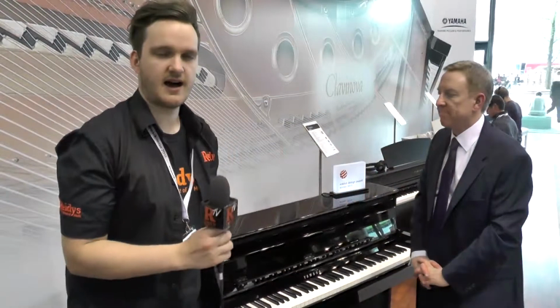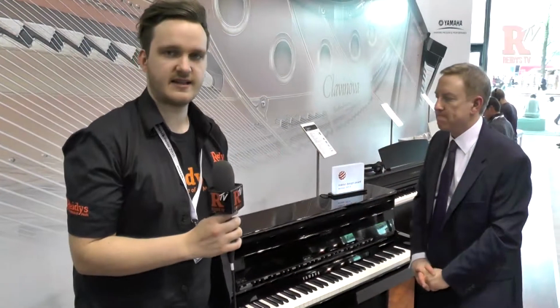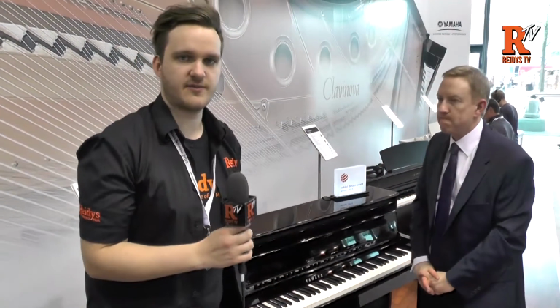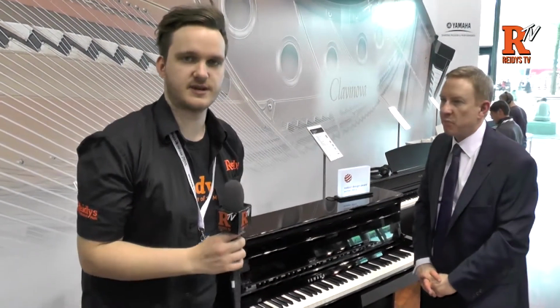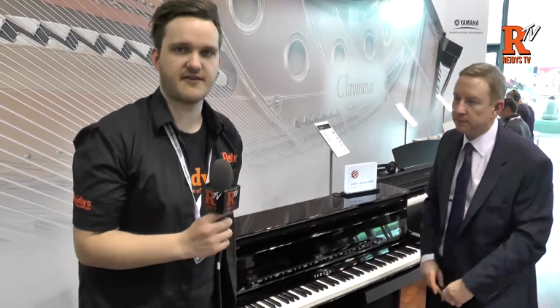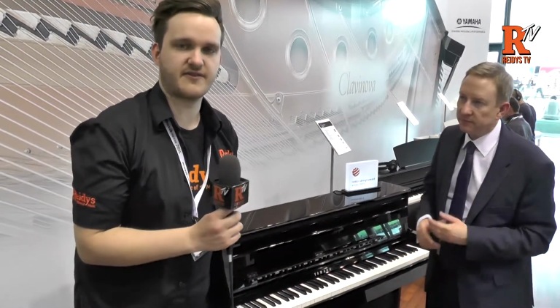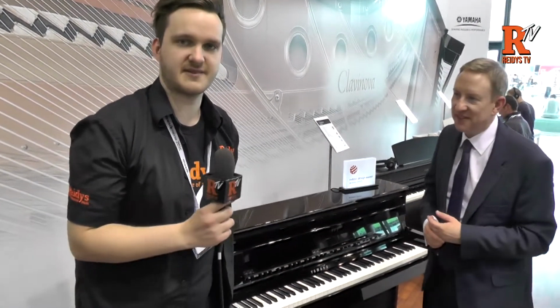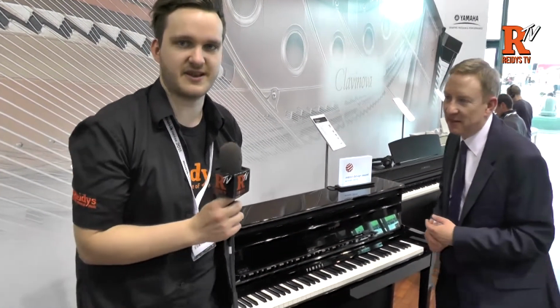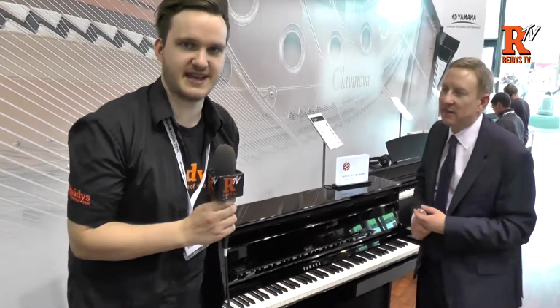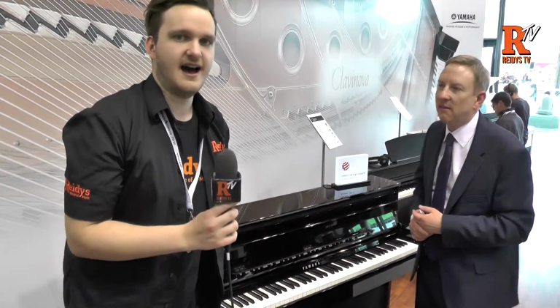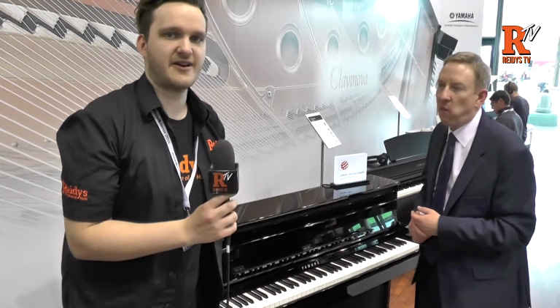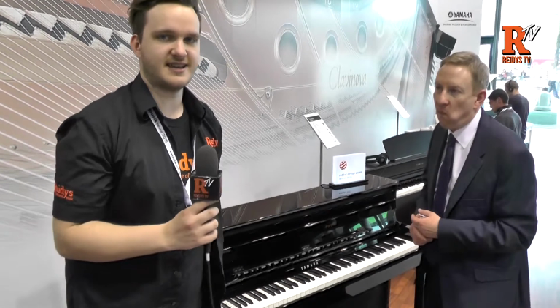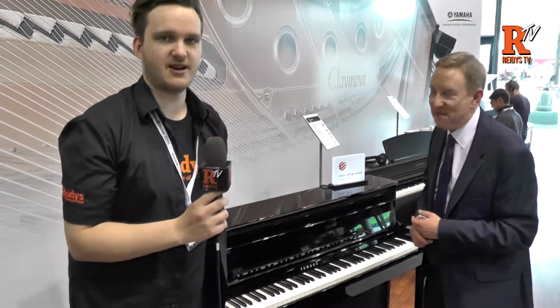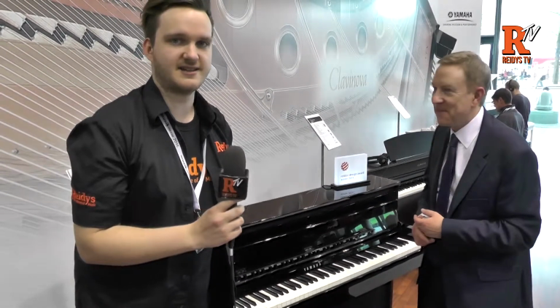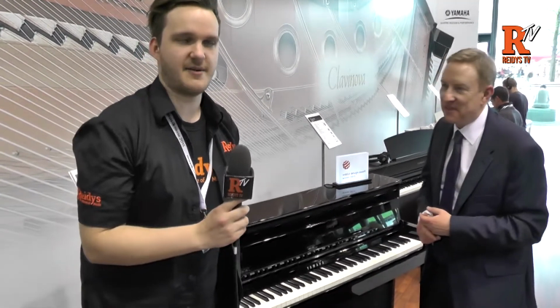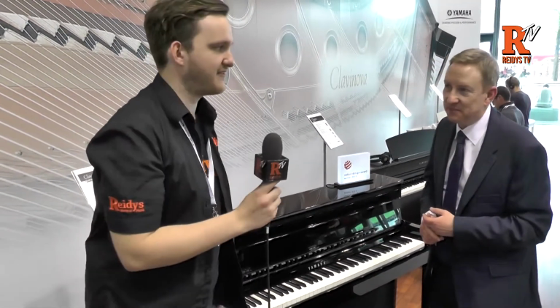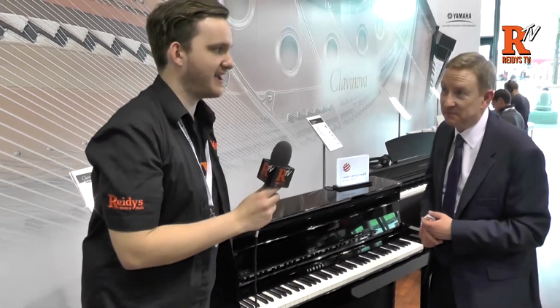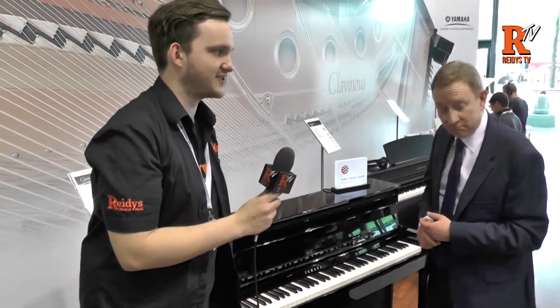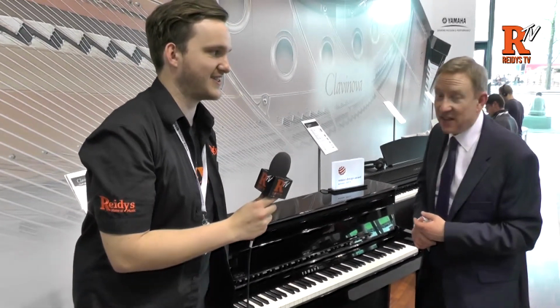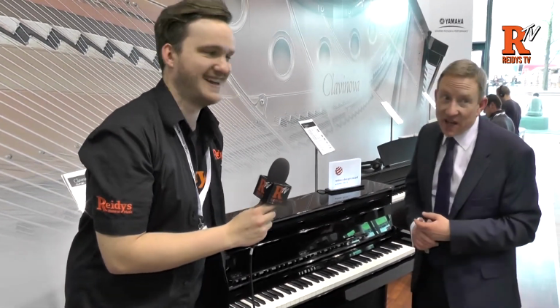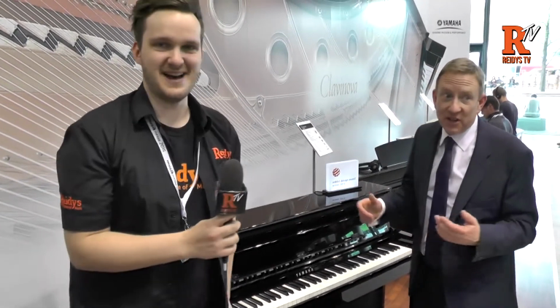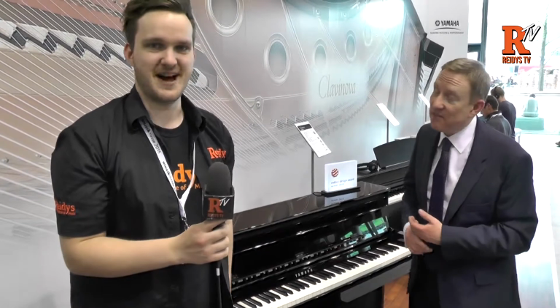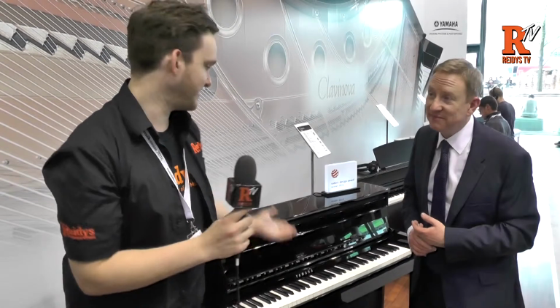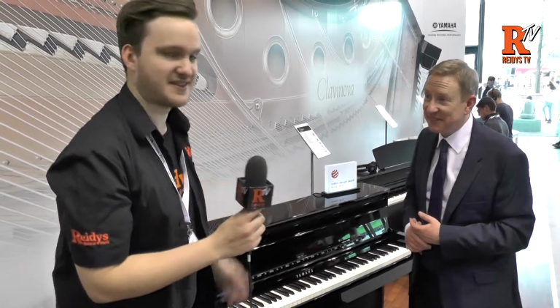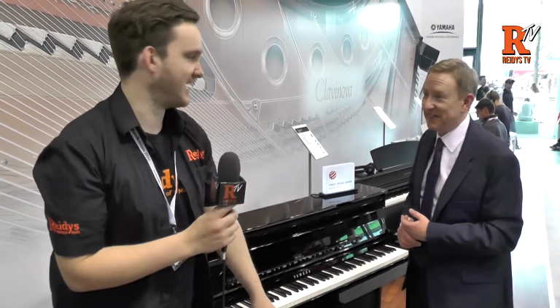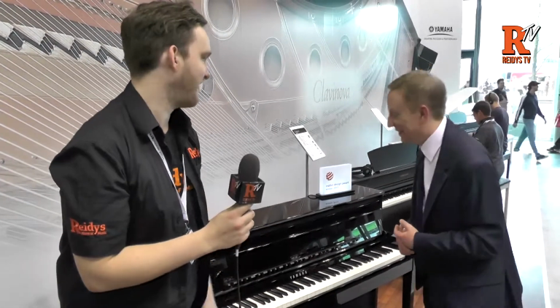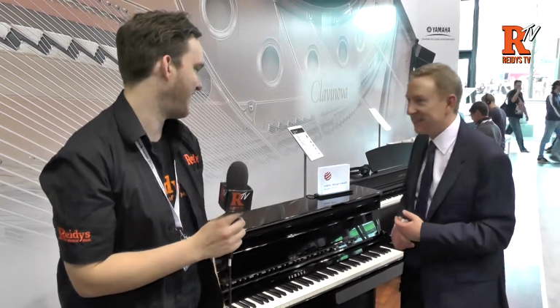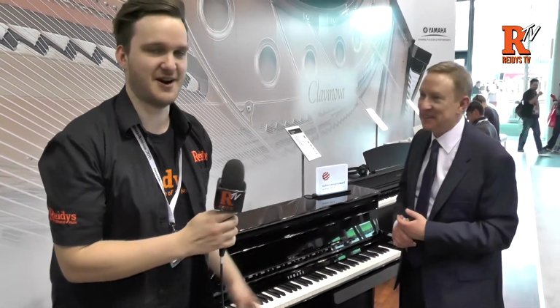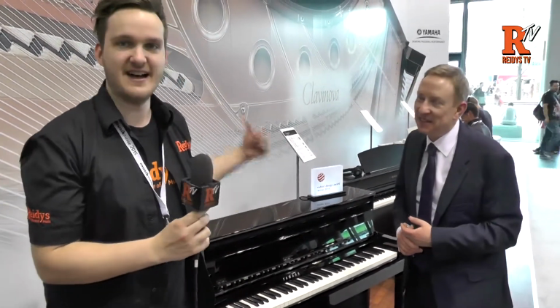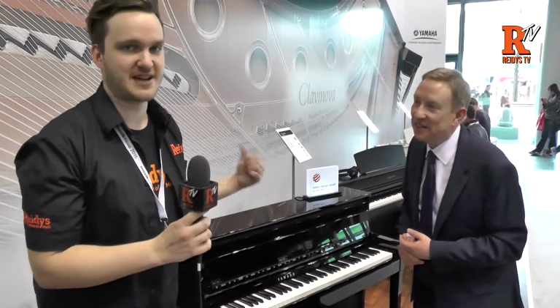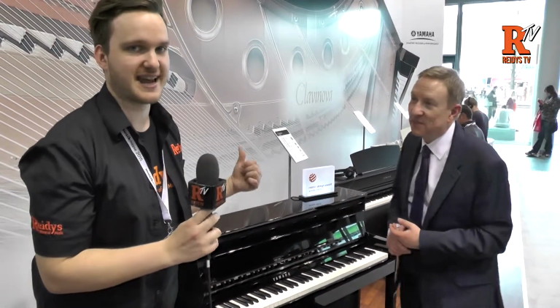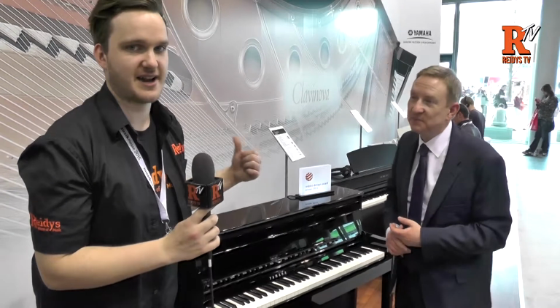Hi, it's Dale here from Reedy's. We're live at Frankfurt Music Messe 2015 at the very noisy Yamaha stand. I think they're having a party here, as you said earlier. But that's what we're taking a look at now.